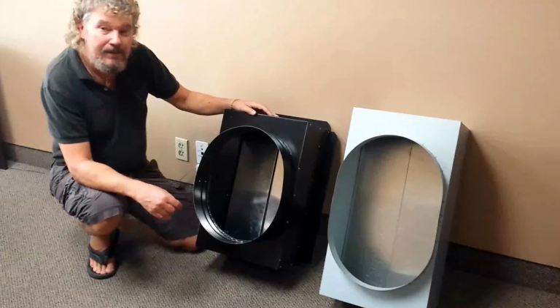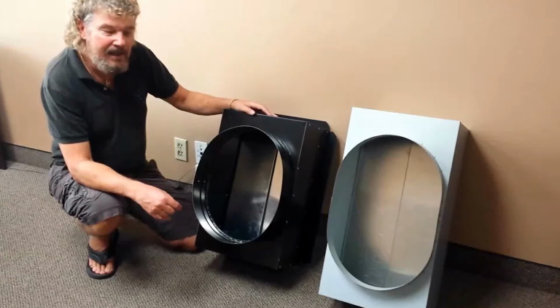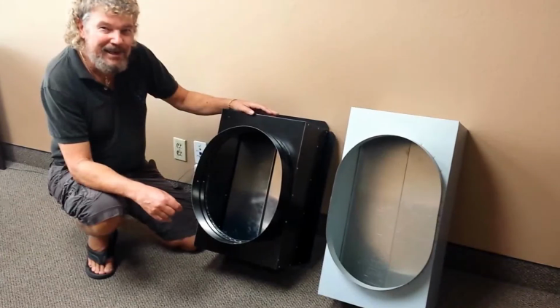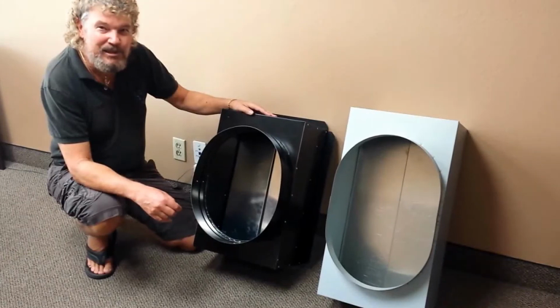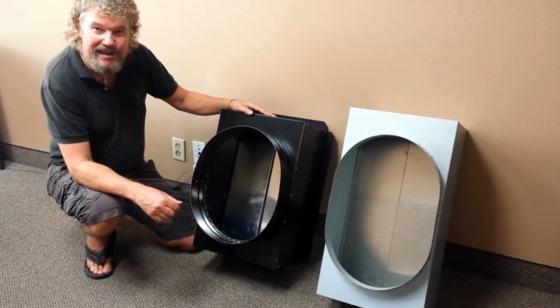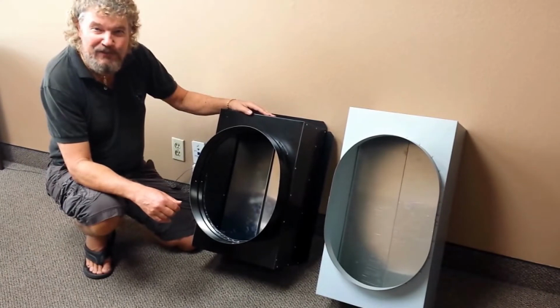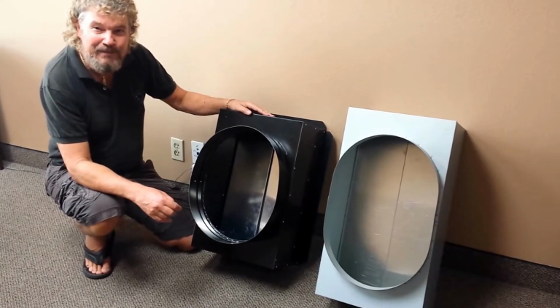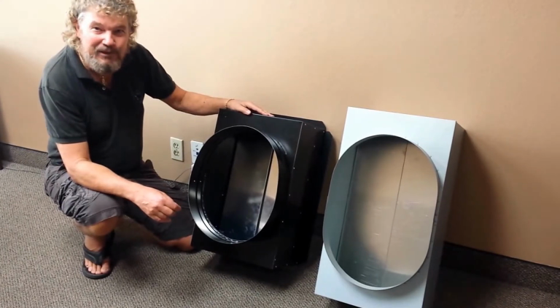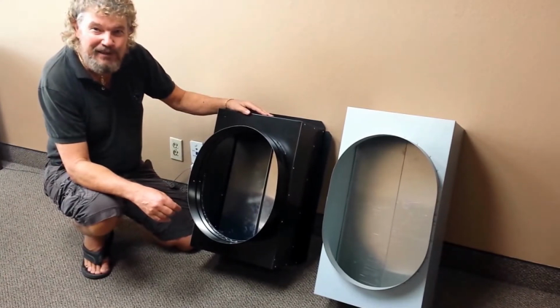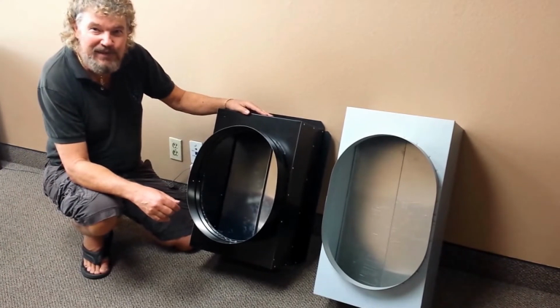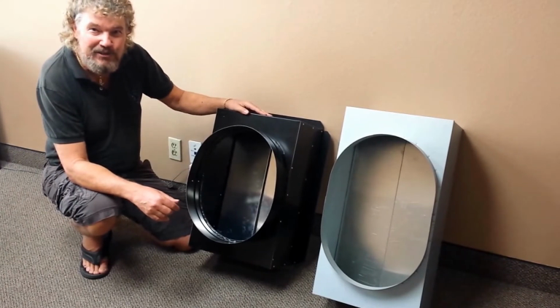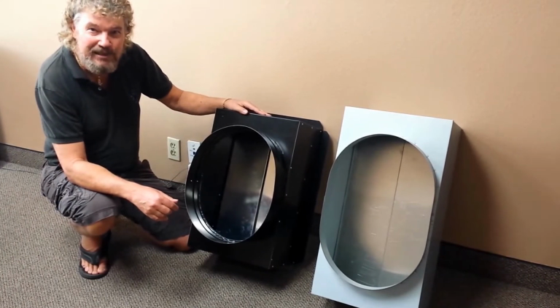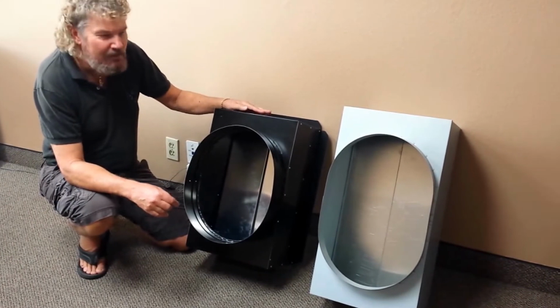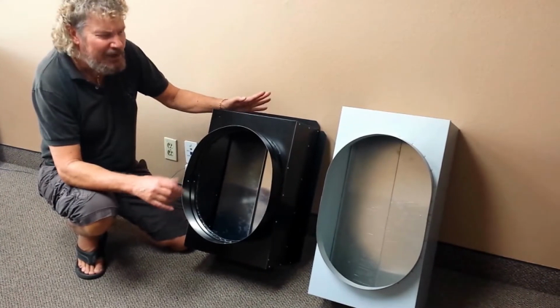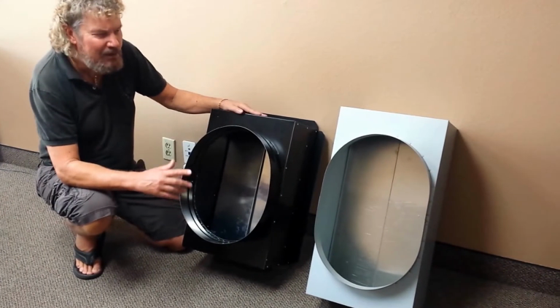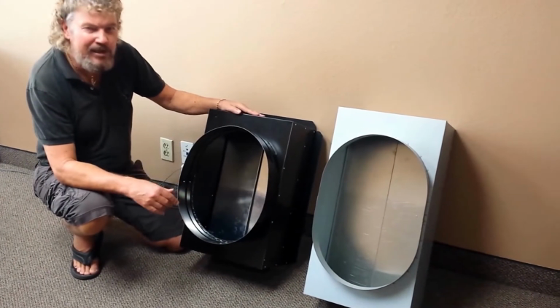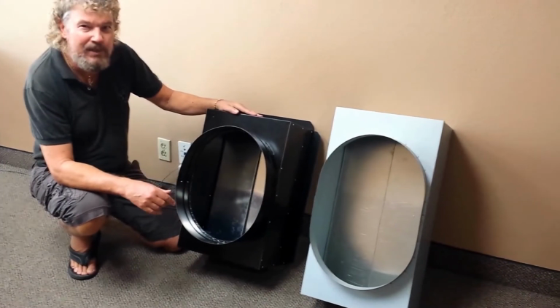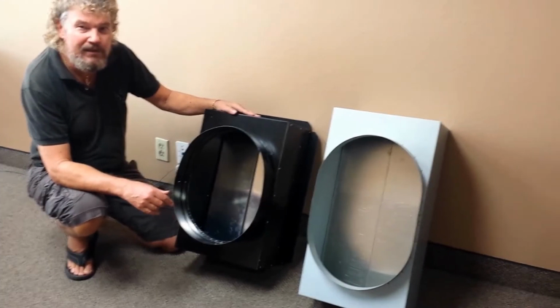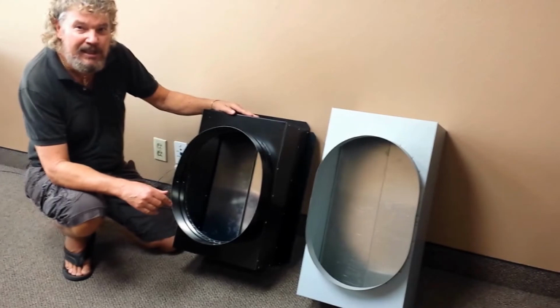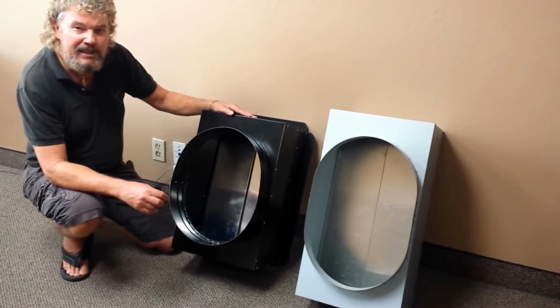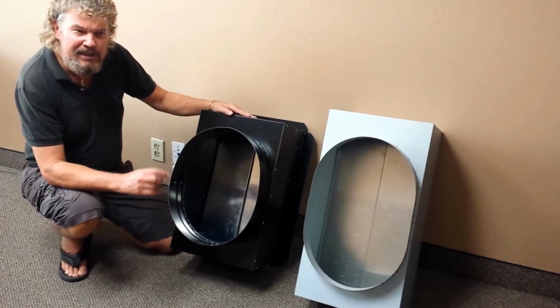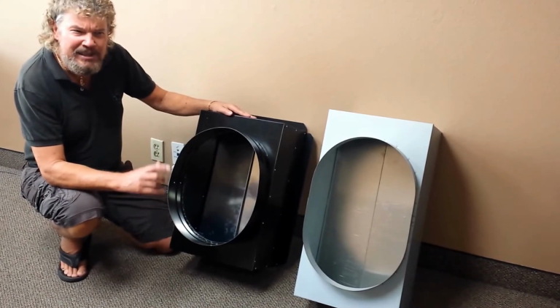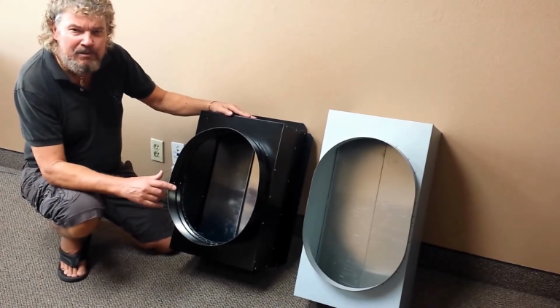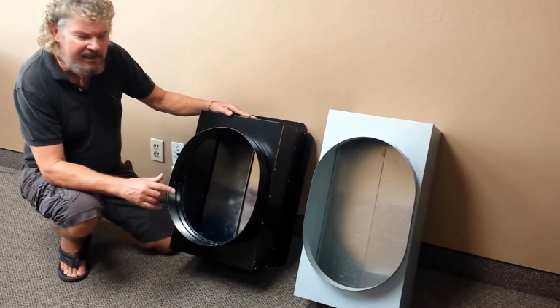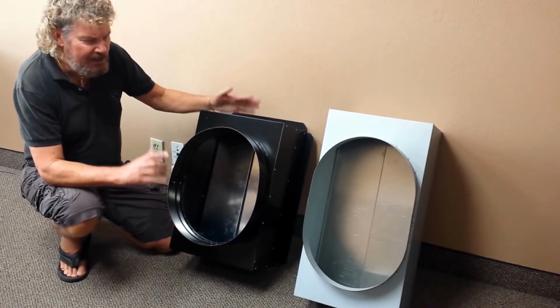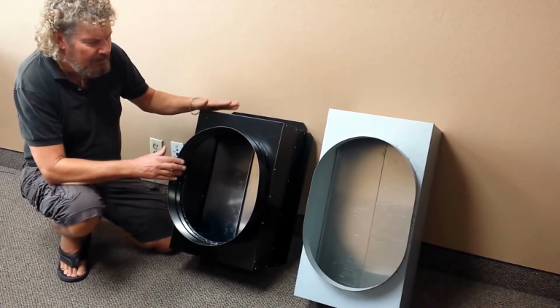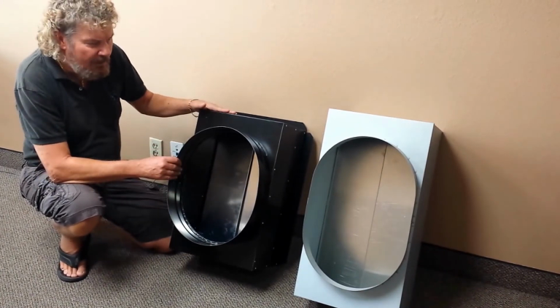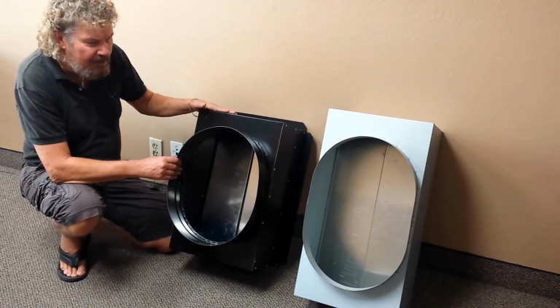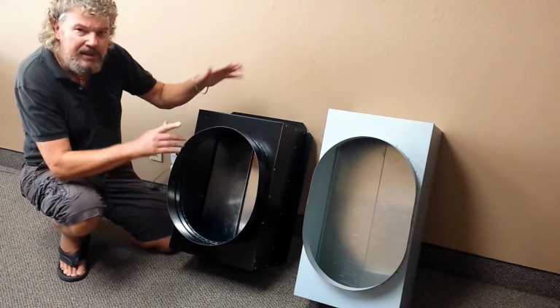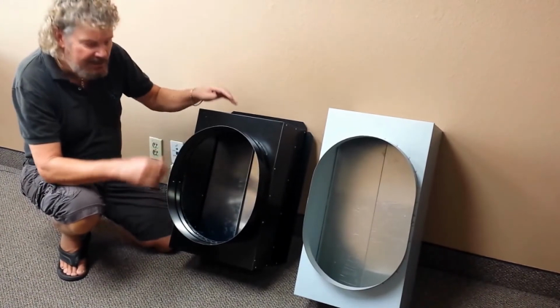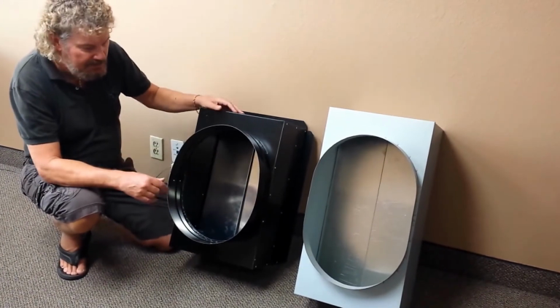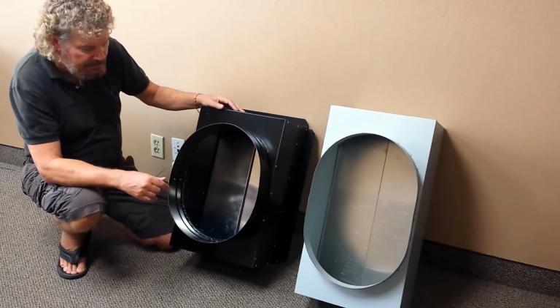Hi, my name is Mike. I'm the Fan Man with Factory Fans Direct. Today we're going to compare the inlet damper boxes in both the QuietCool and the Centric Air.